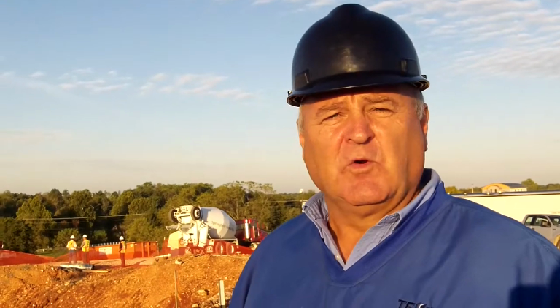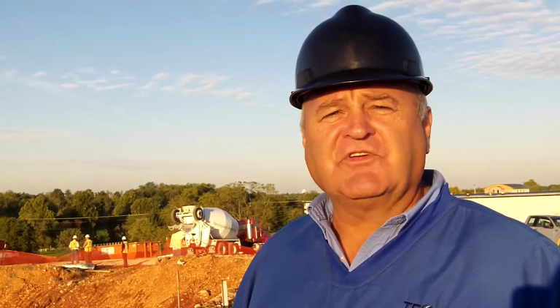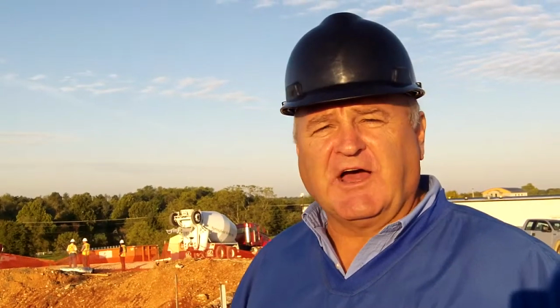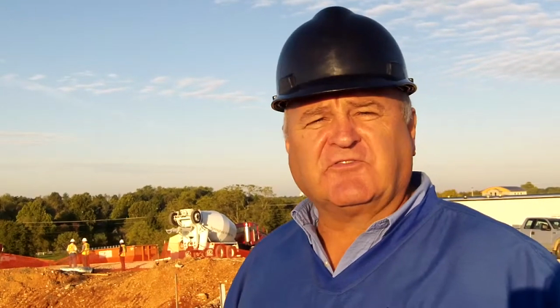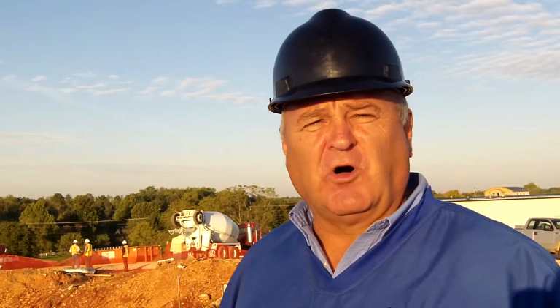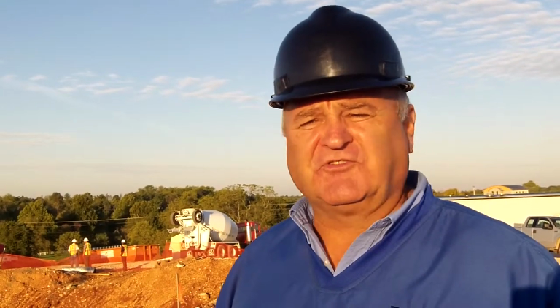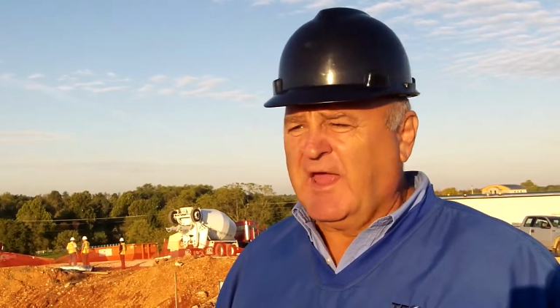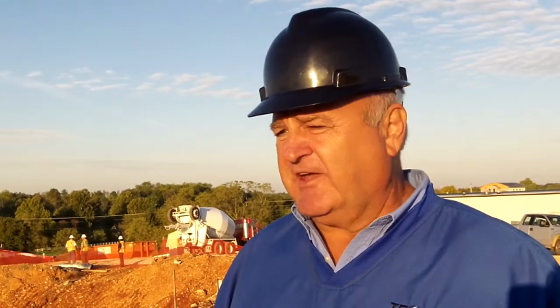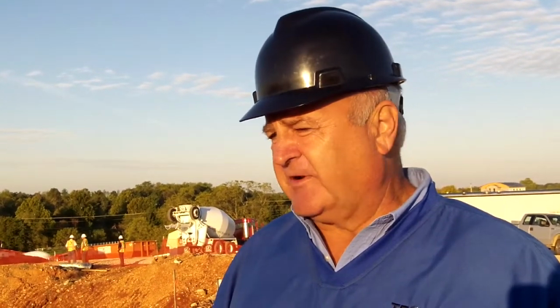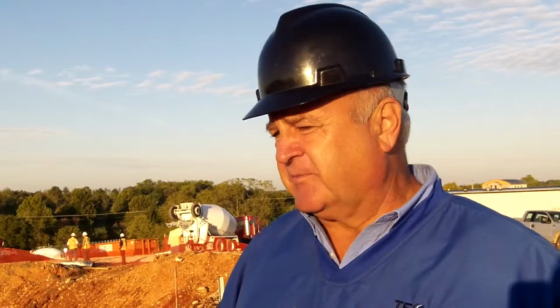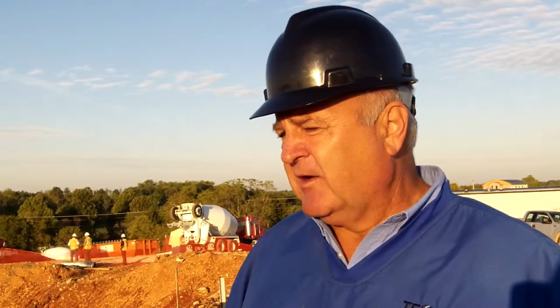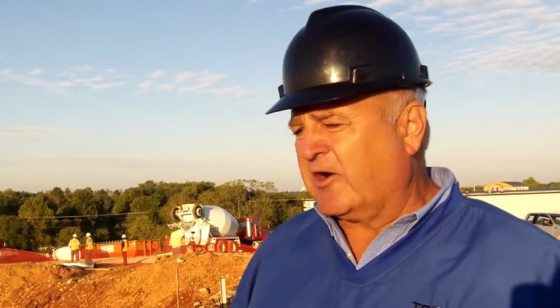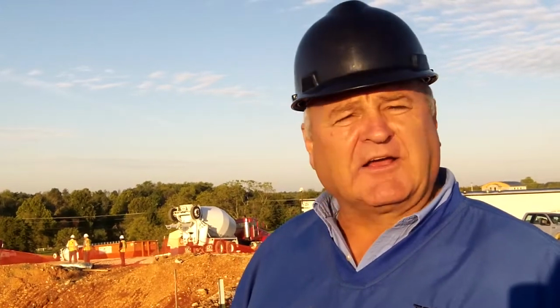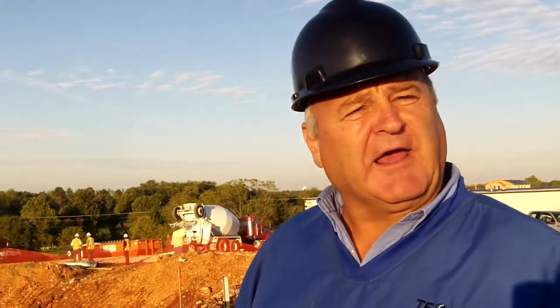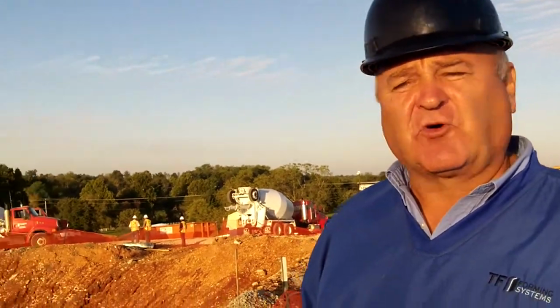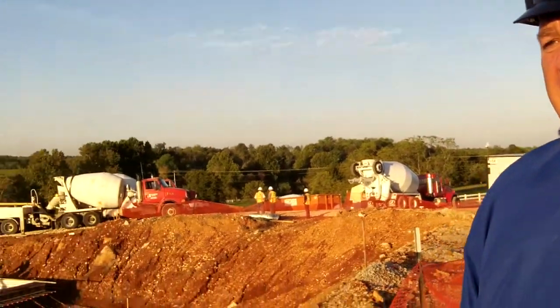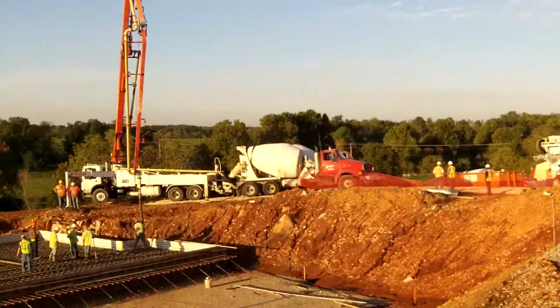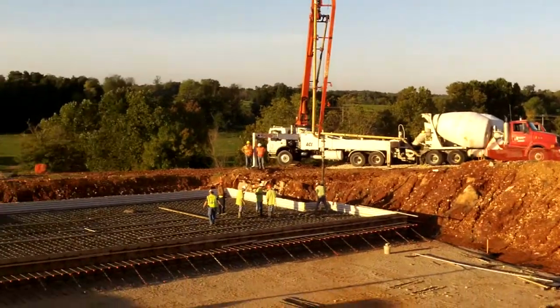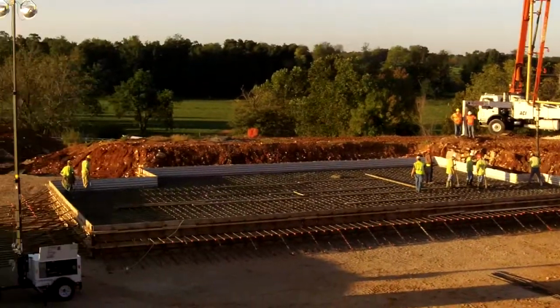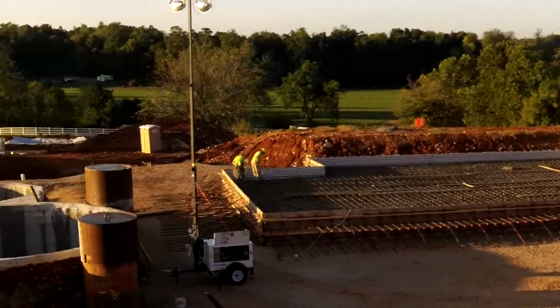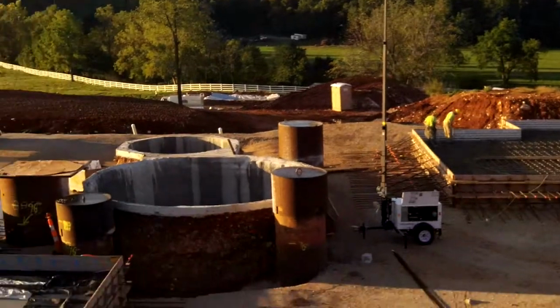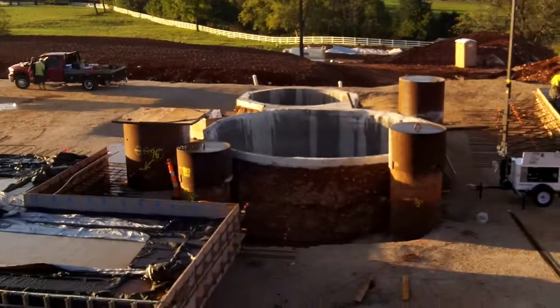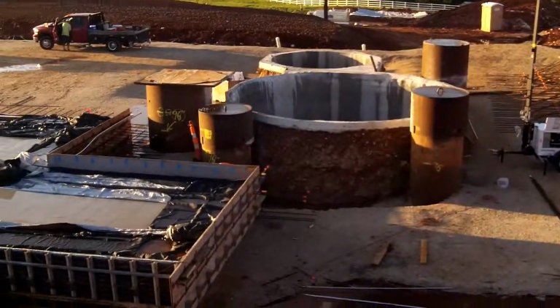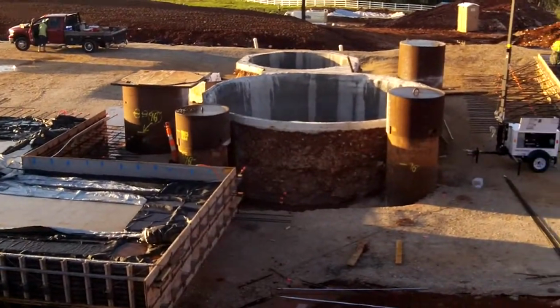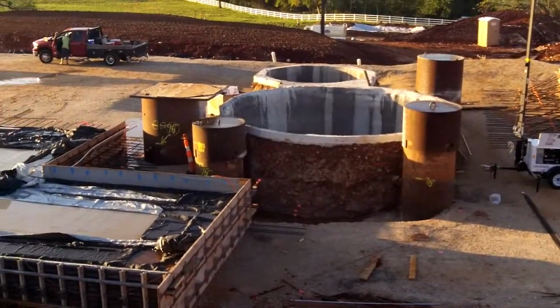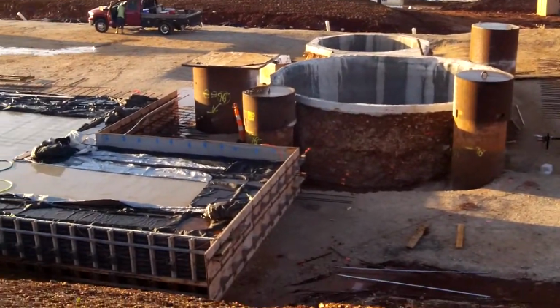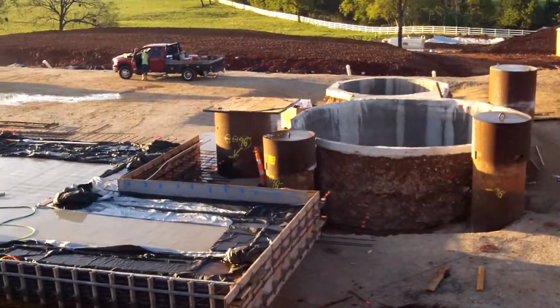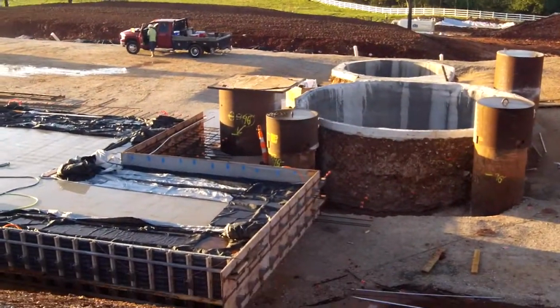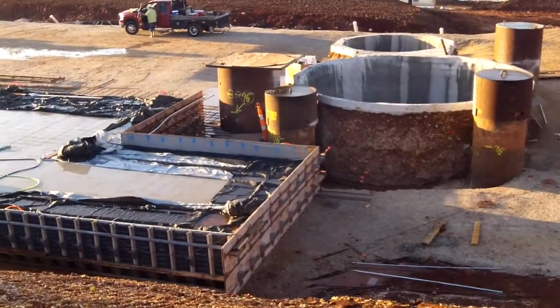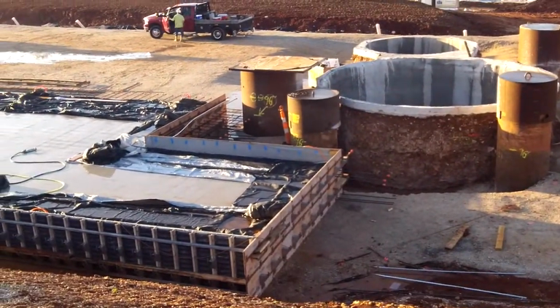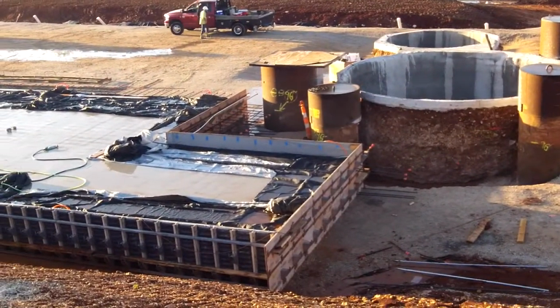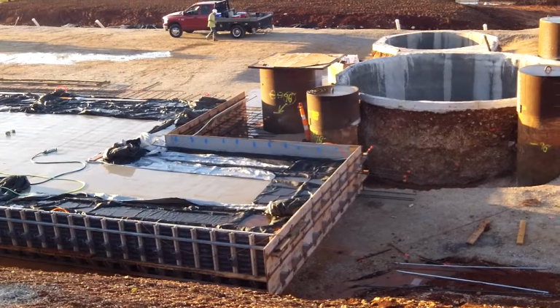We're using the transform wall system and the TF forming system, whaler brackets, pans, strongbacks, and you can also see the foam system that is attached to the outside, or in this case would be the inside of the form.